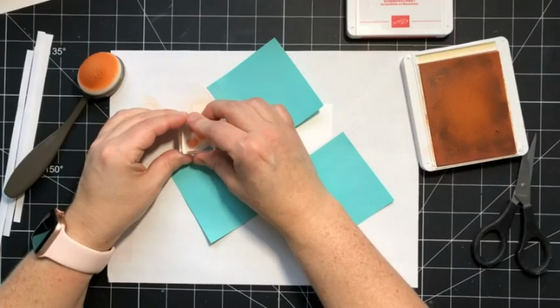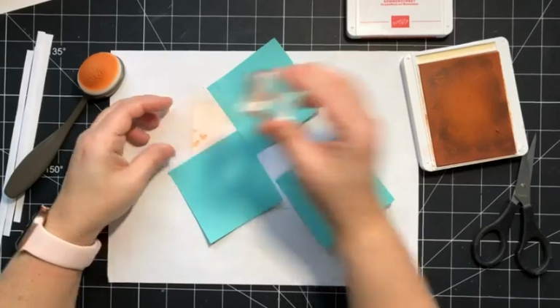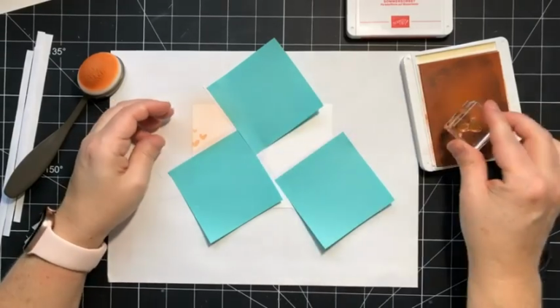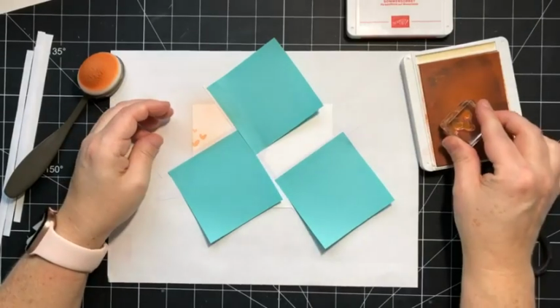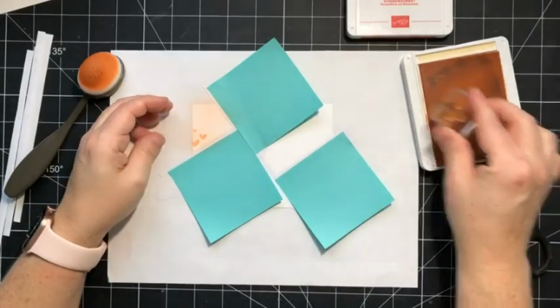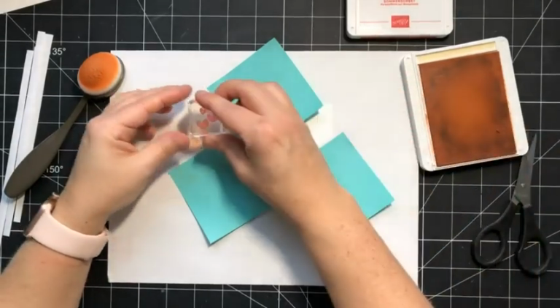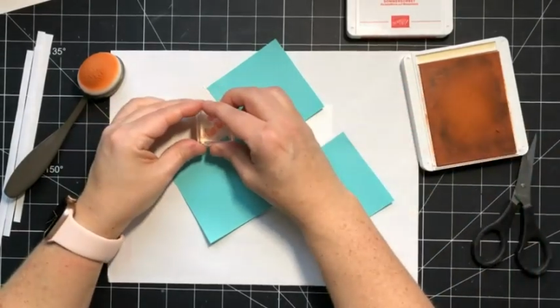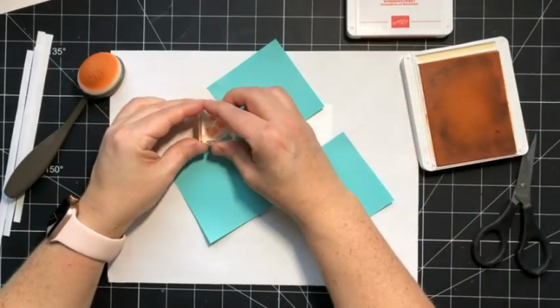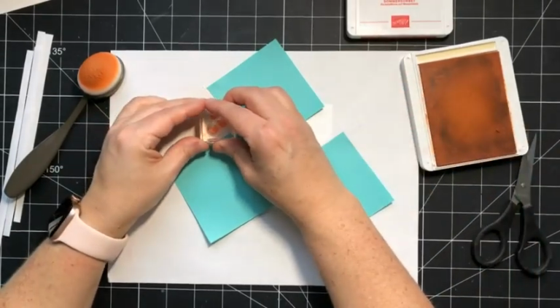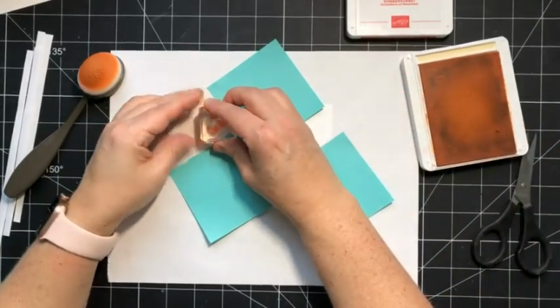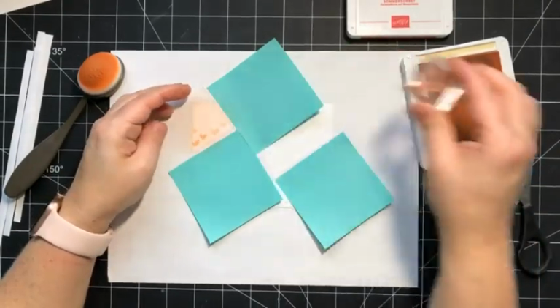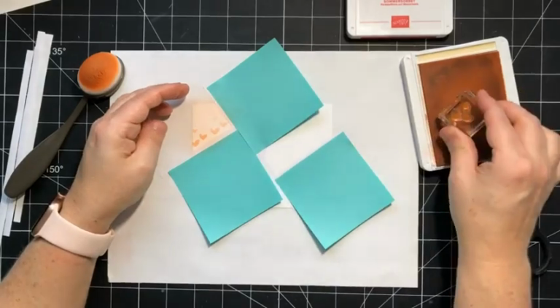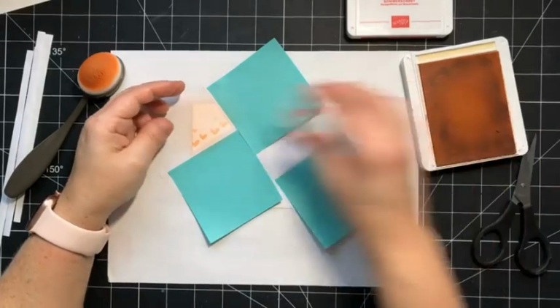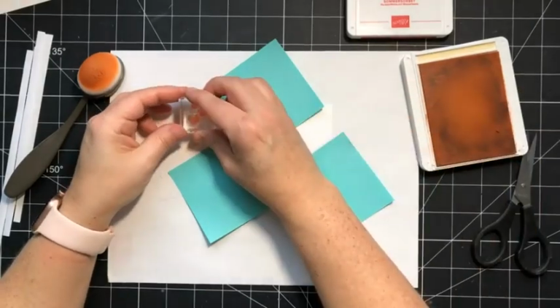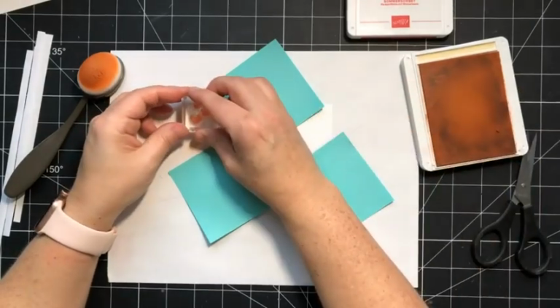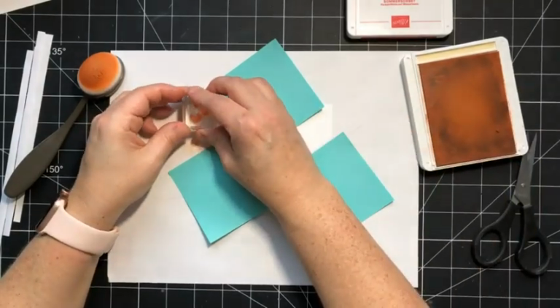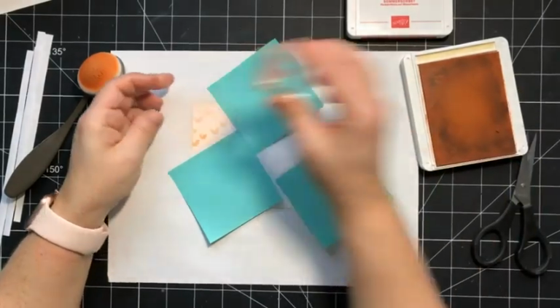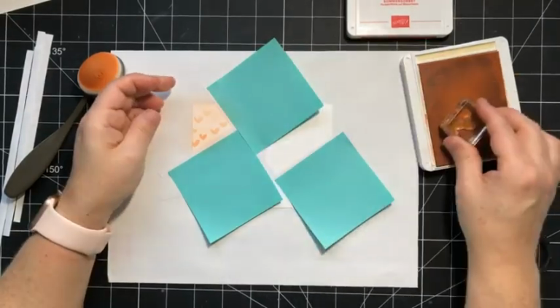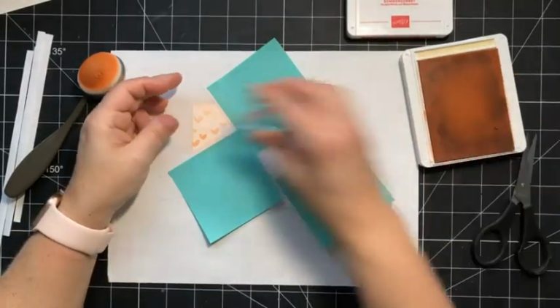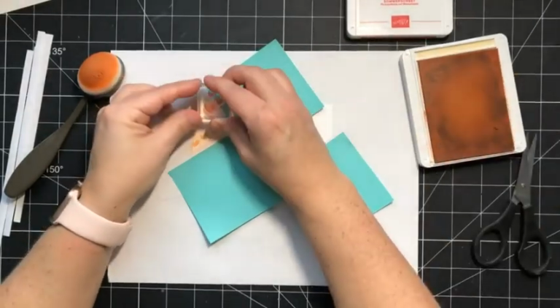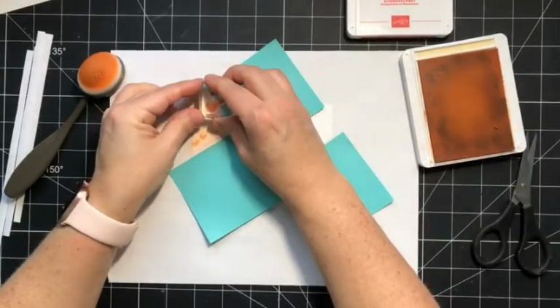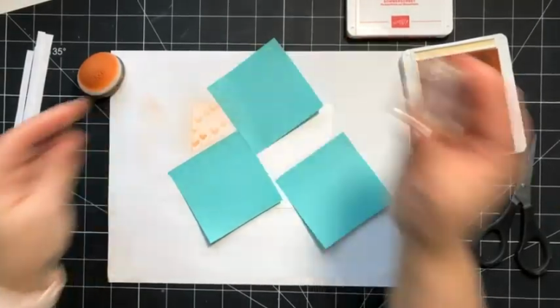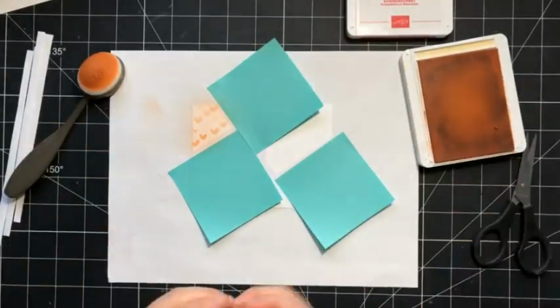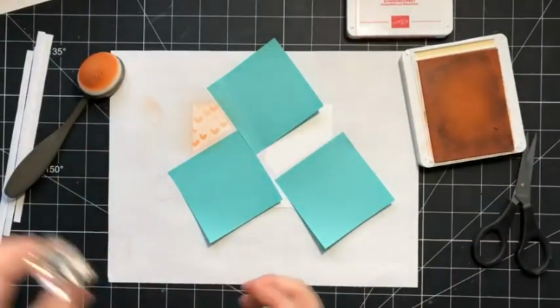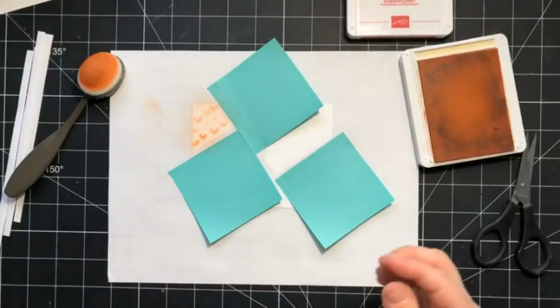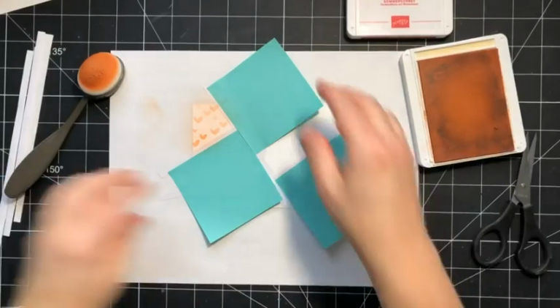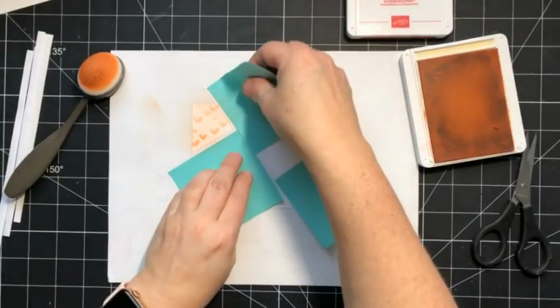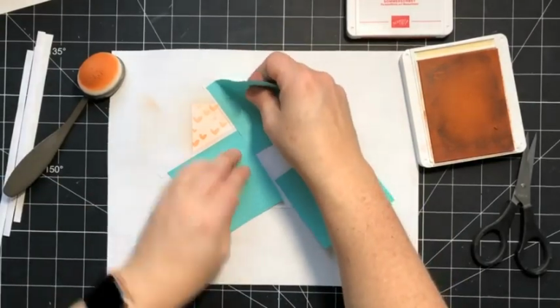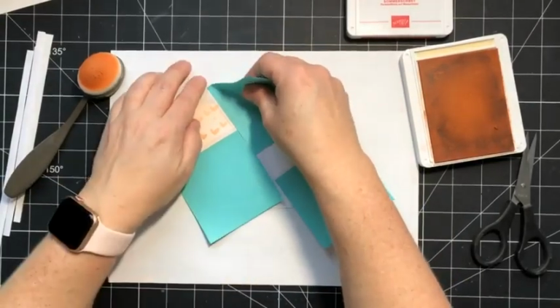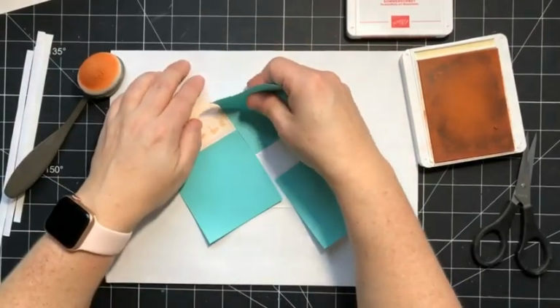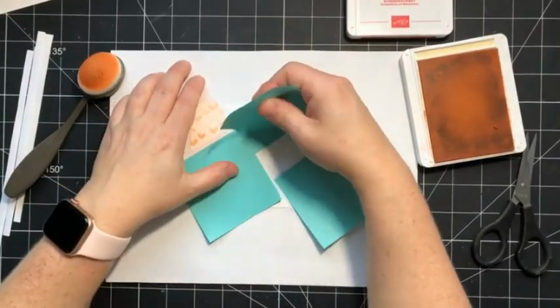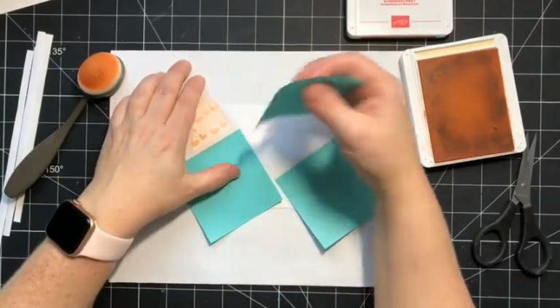Now I'm taking the hearts from the Share a Milkshake bundle and just stamping a few of those in the petal pink areas. Now we can move our post-it notes.